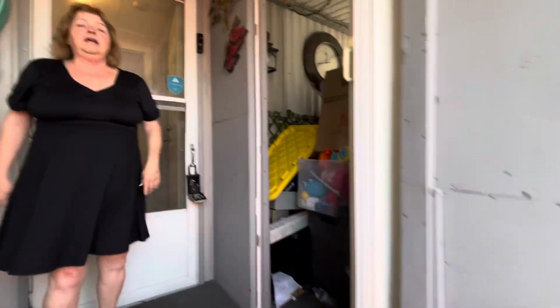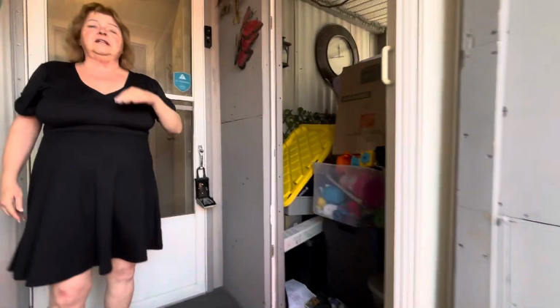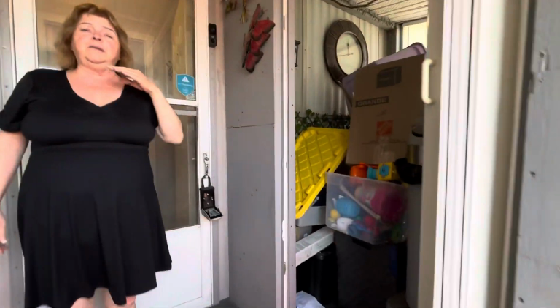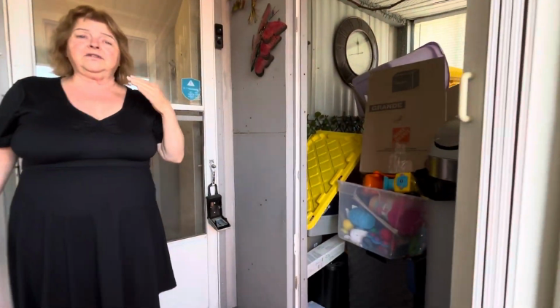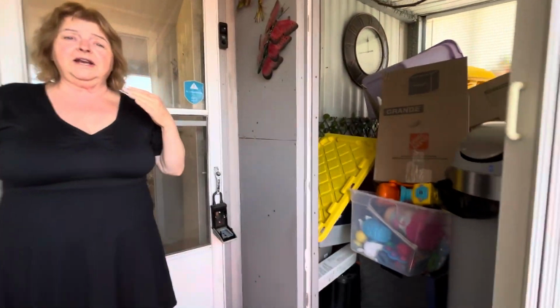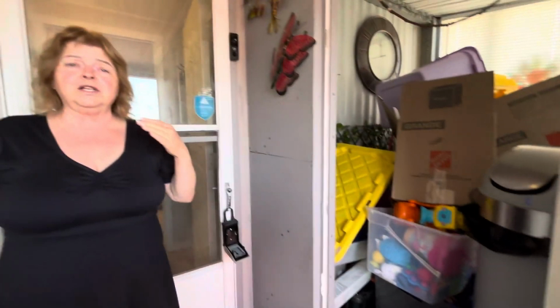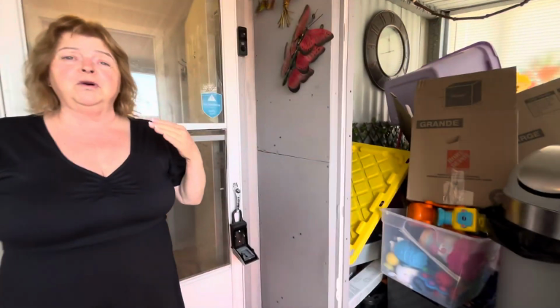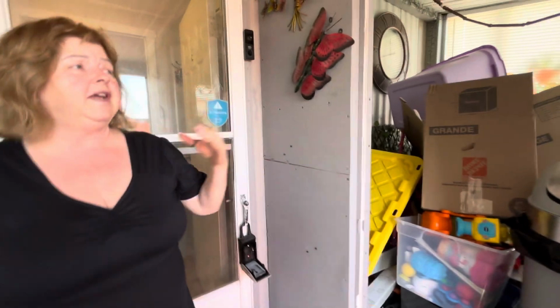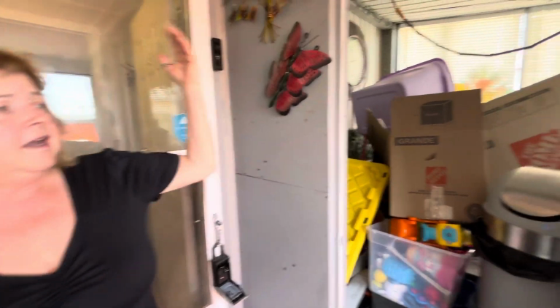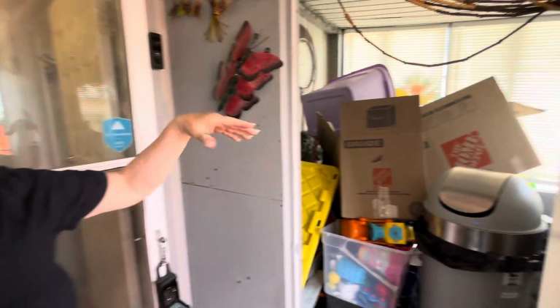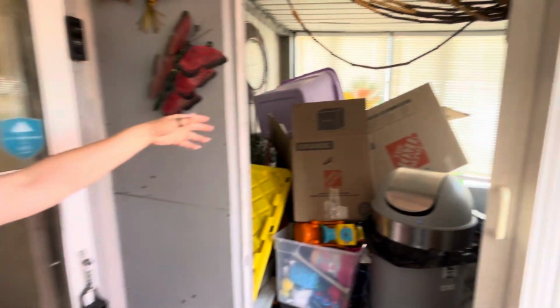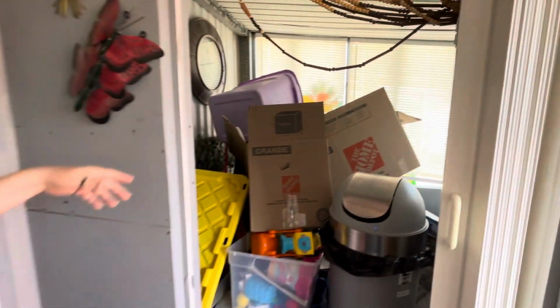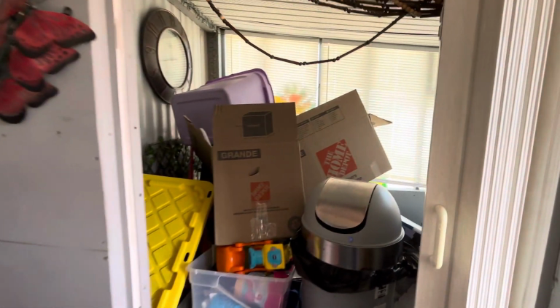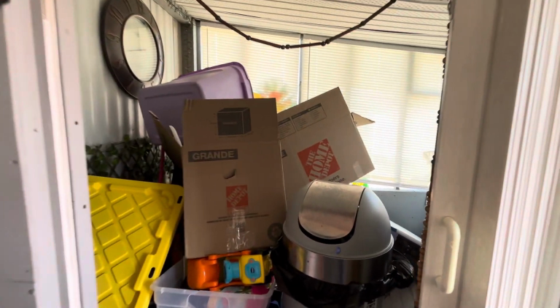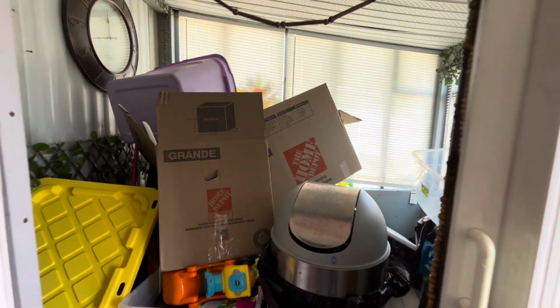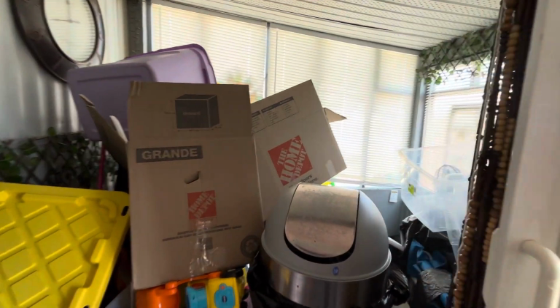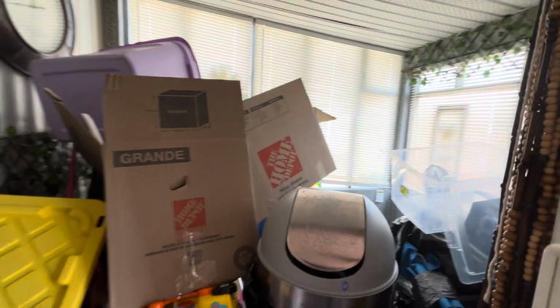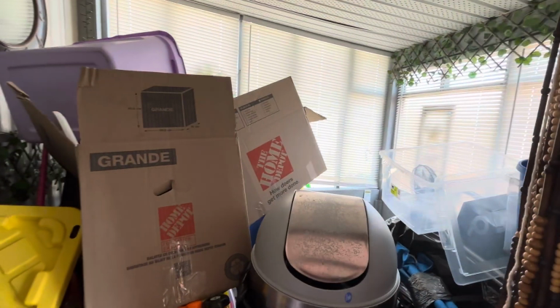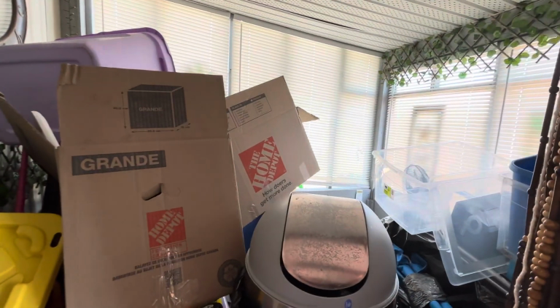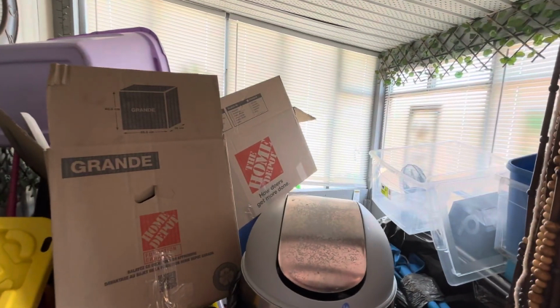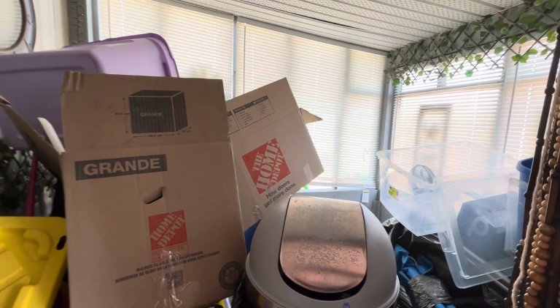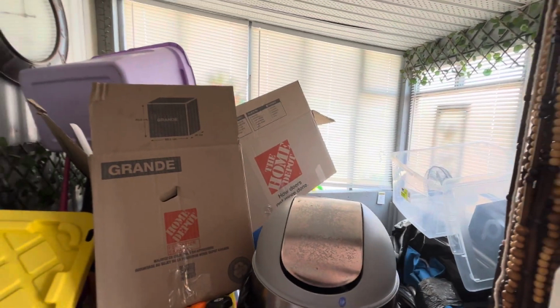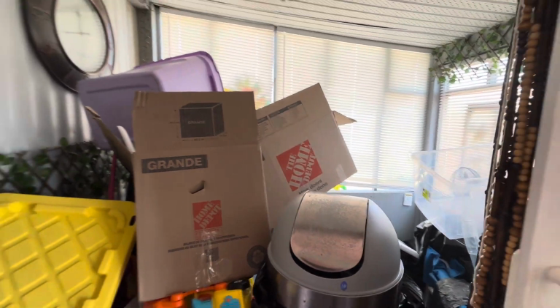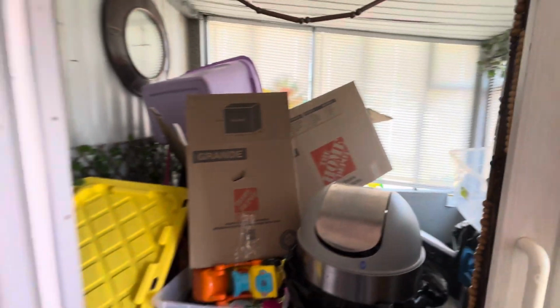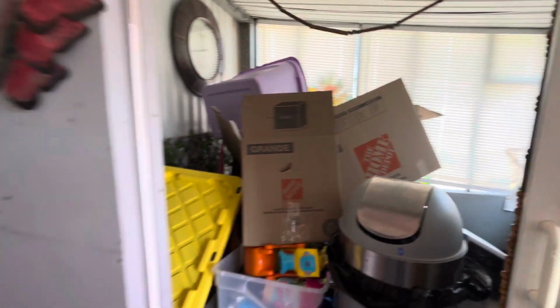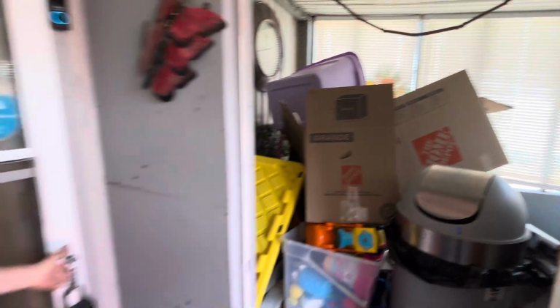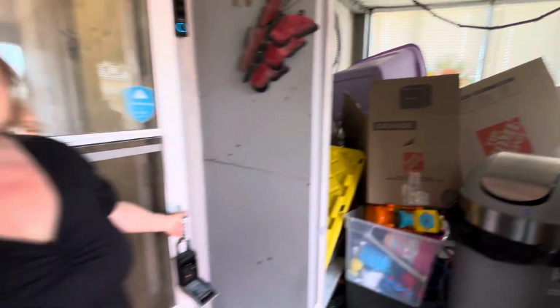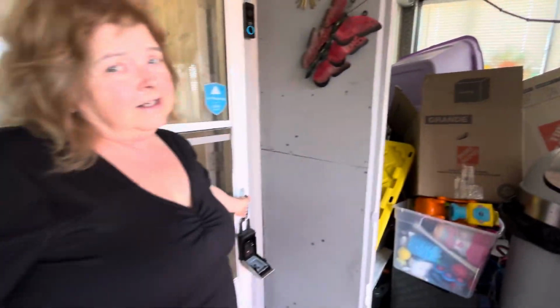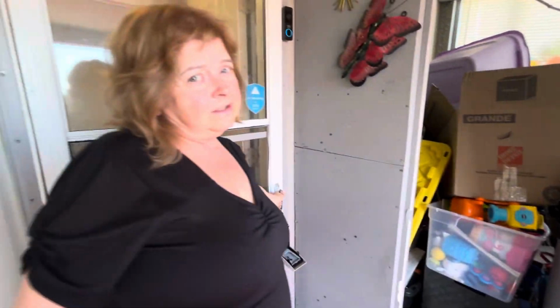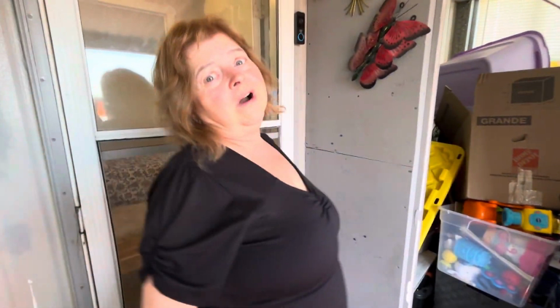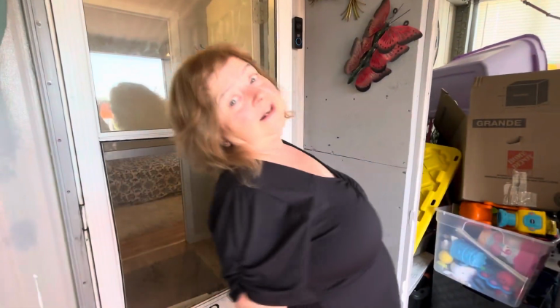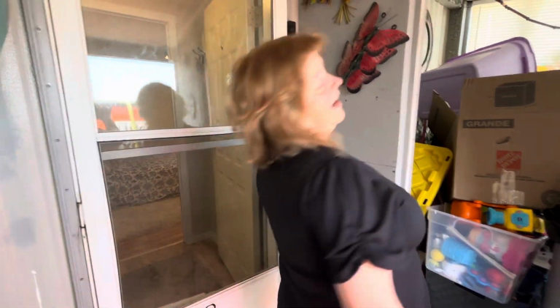It's a little packed right now because we're moving, but look at that sunroom. Imagine if you don't like going out there for coffee, maybe a little glass of wine at night.